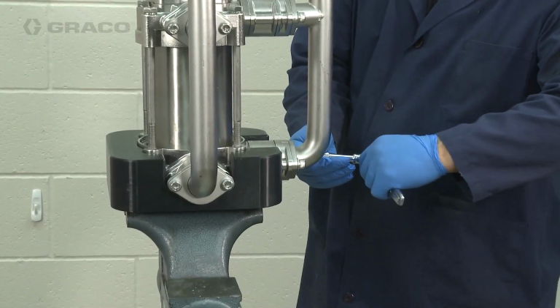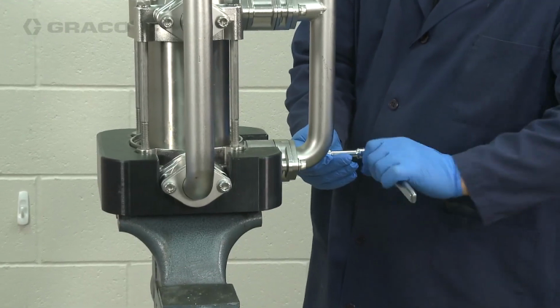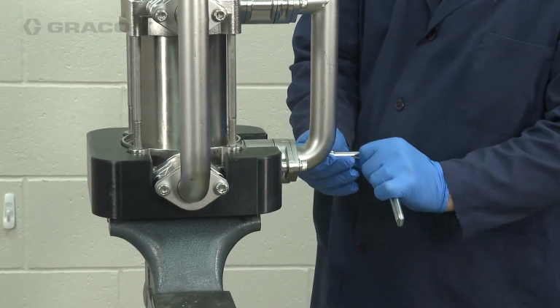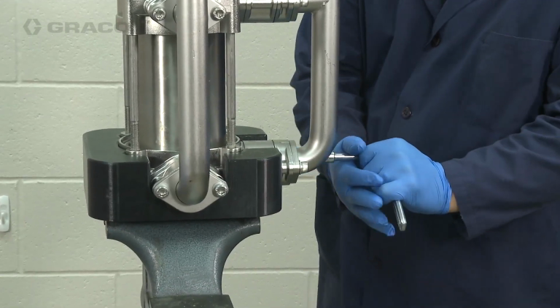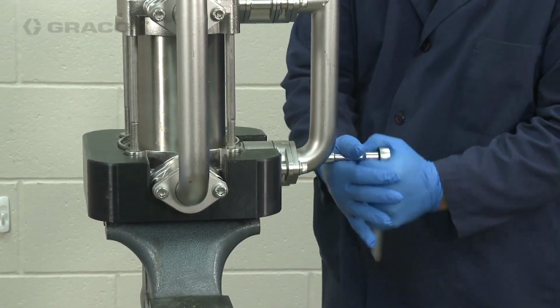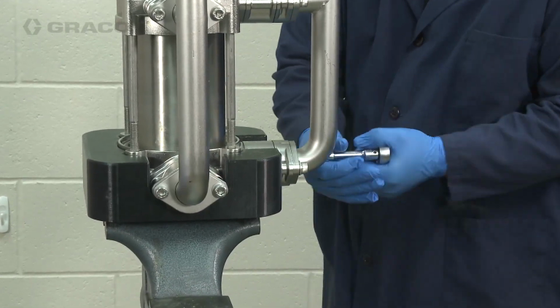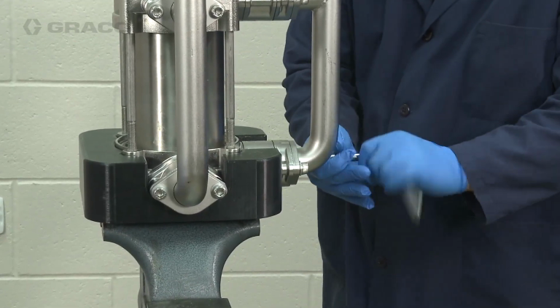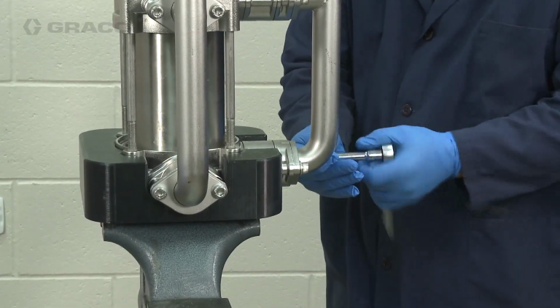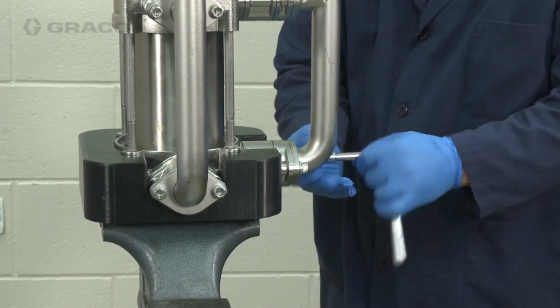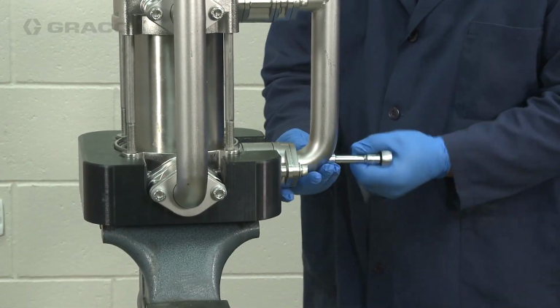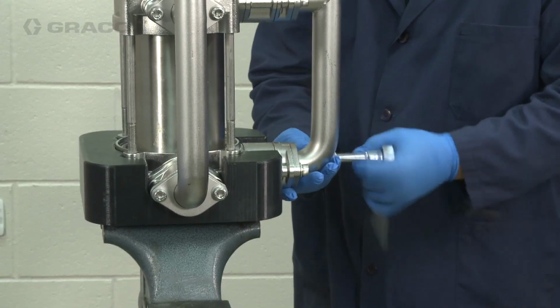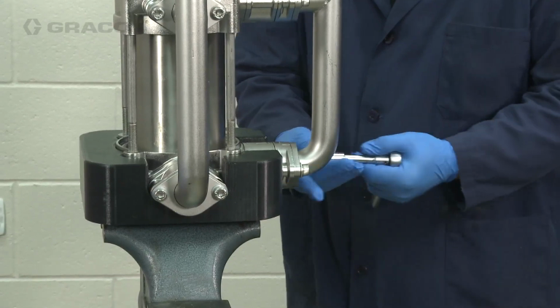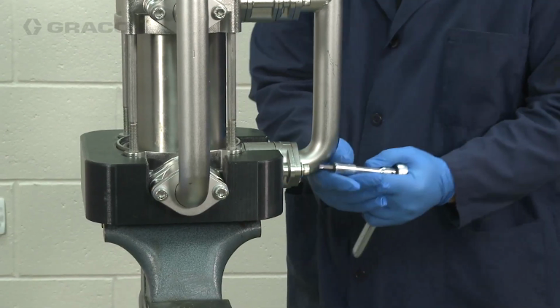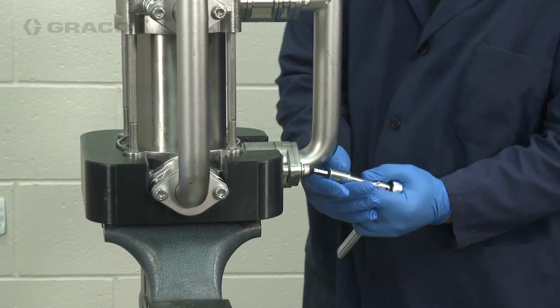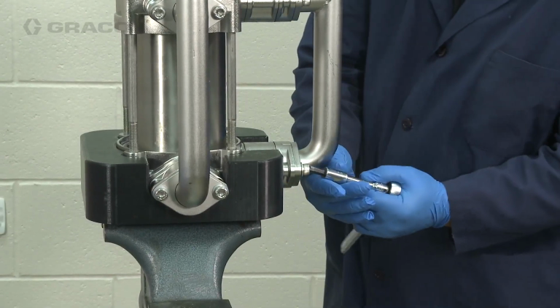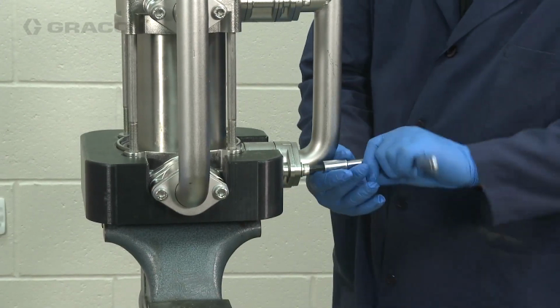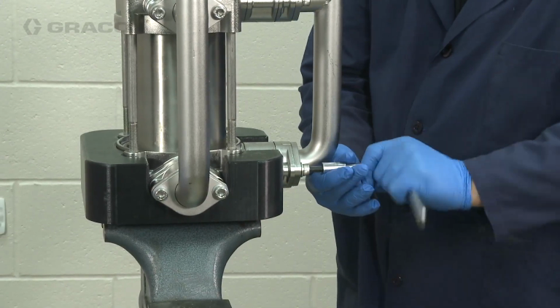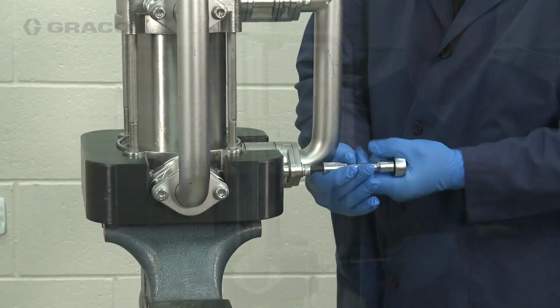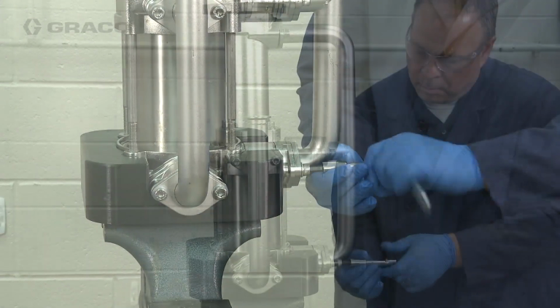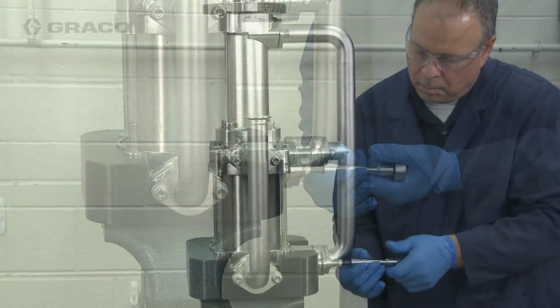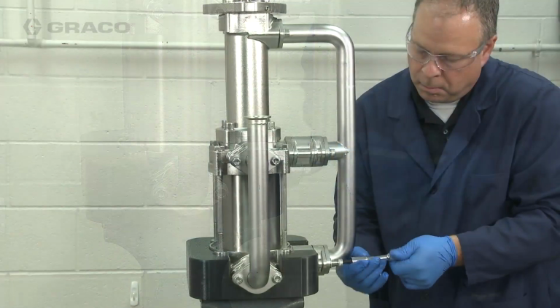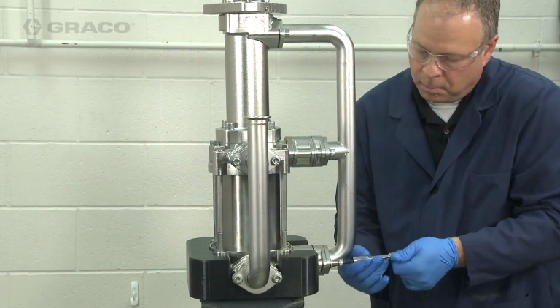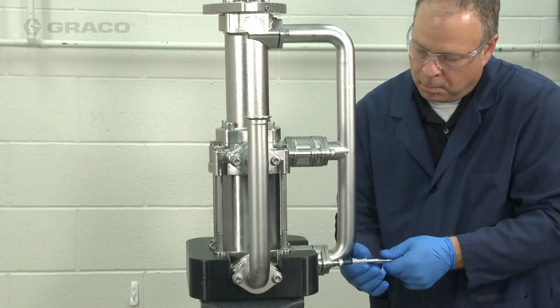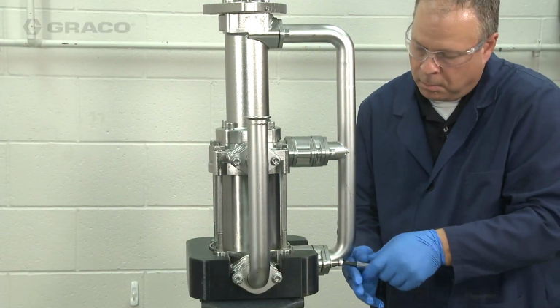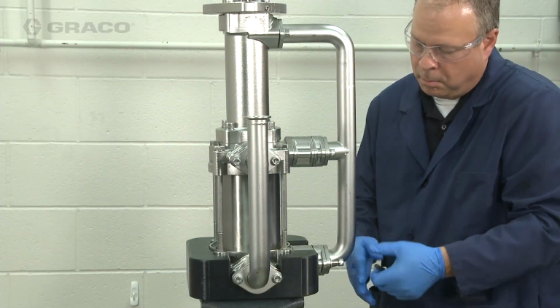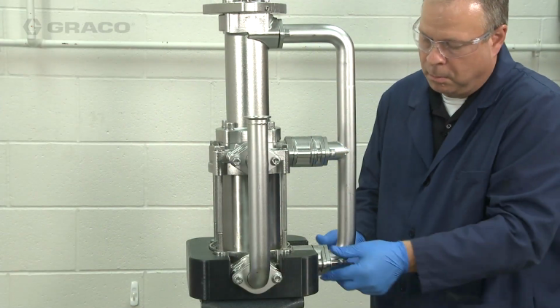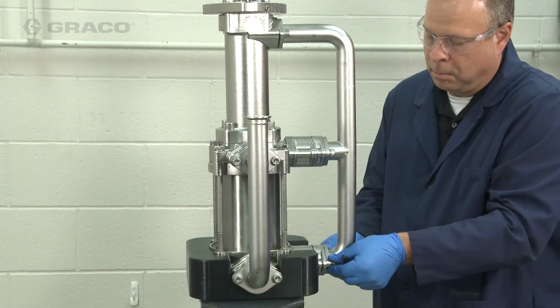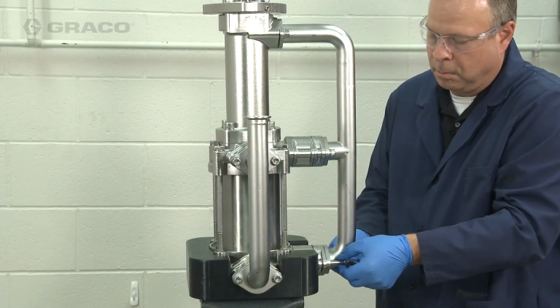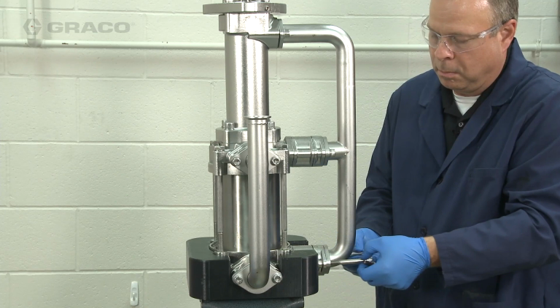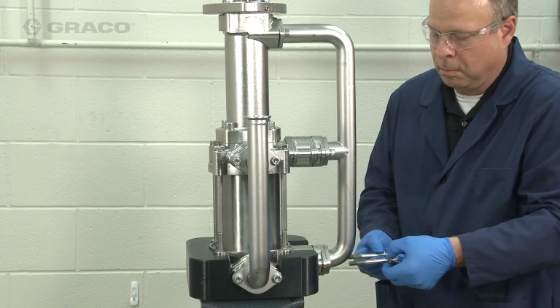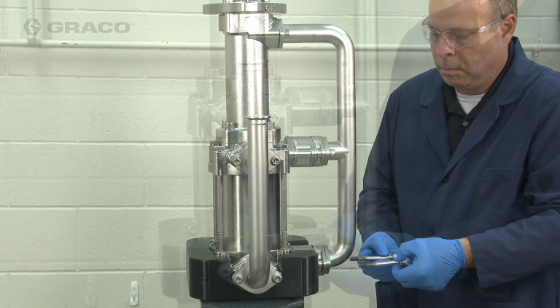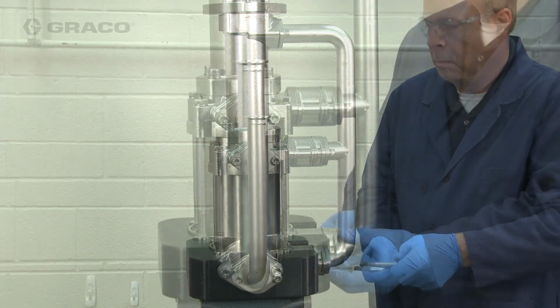We're going to start by removing the checks. I'm going to start with the lower checks and work my way up. This way I can support the checks and the manifolds.